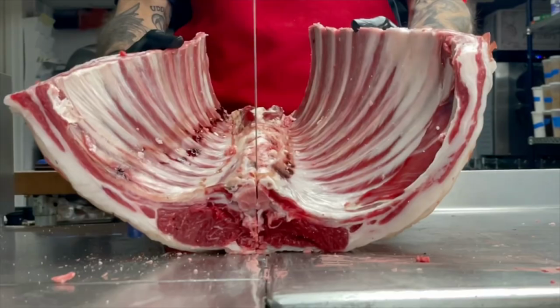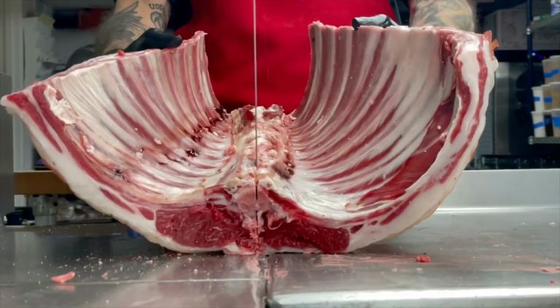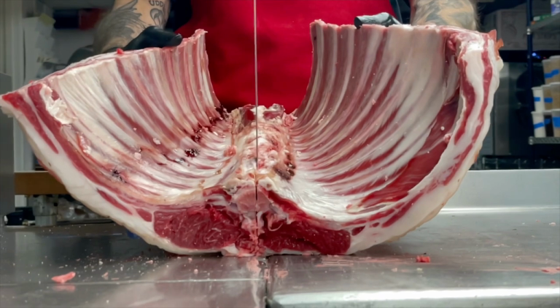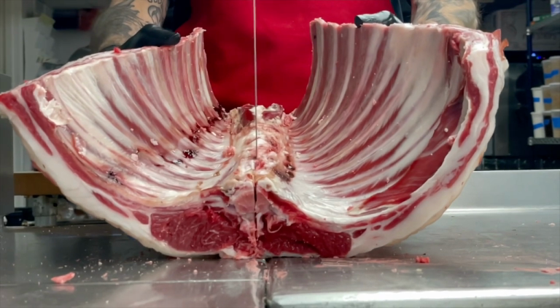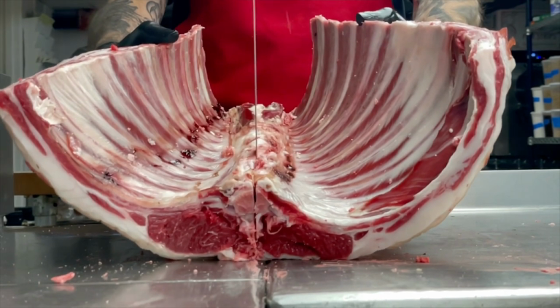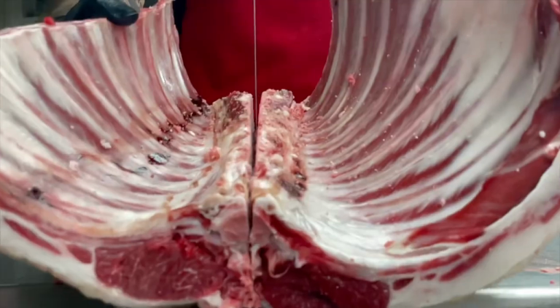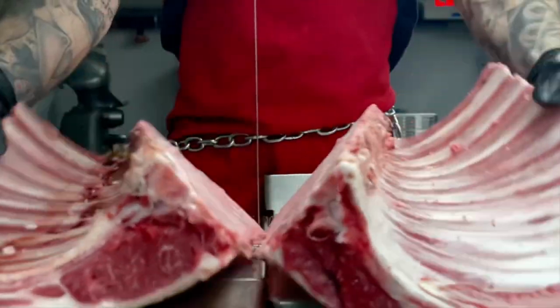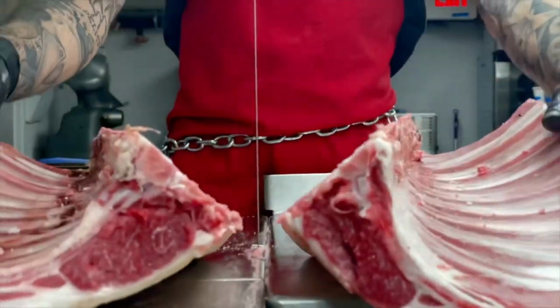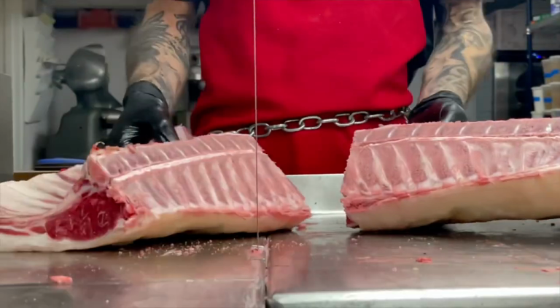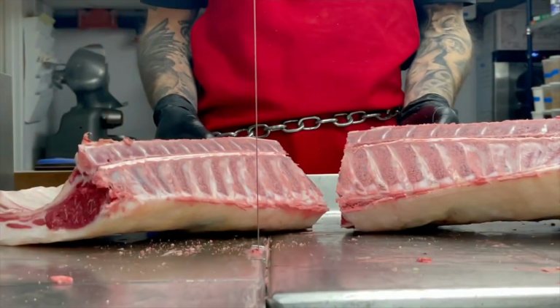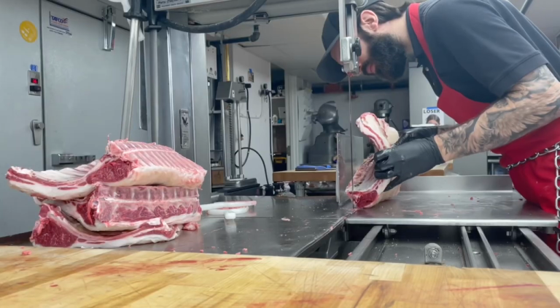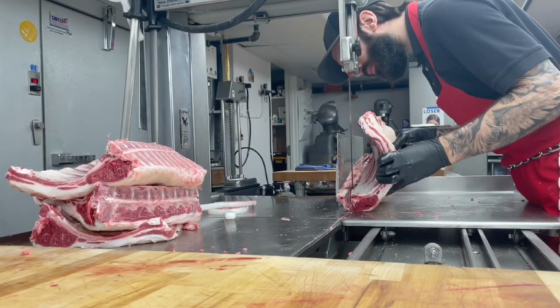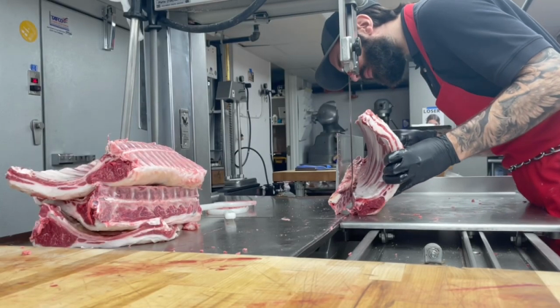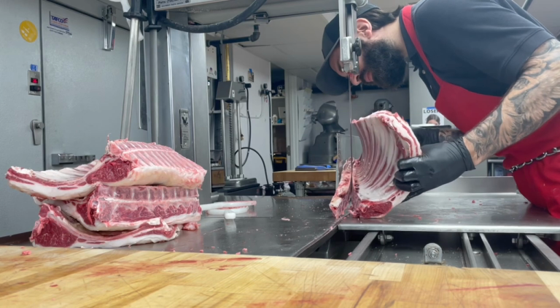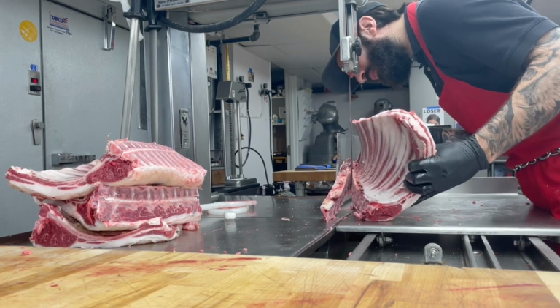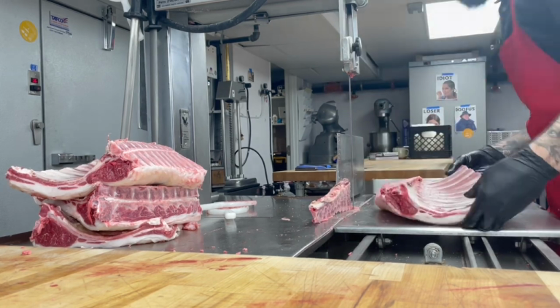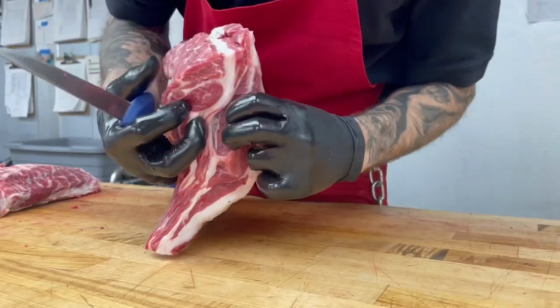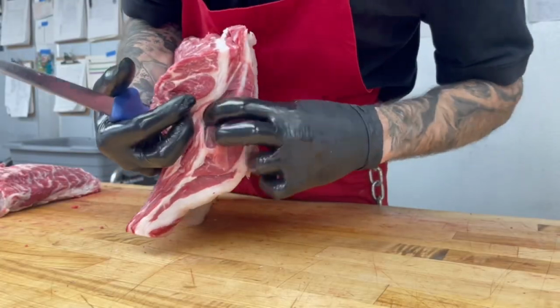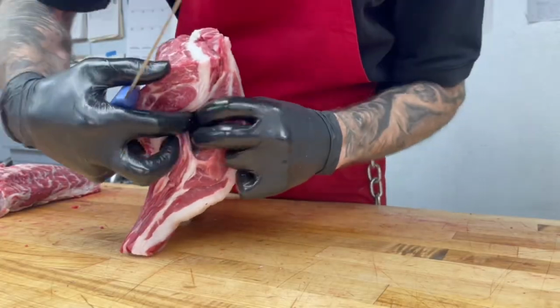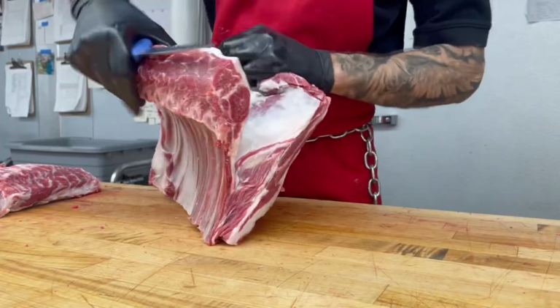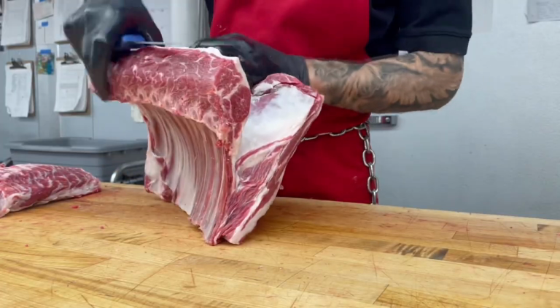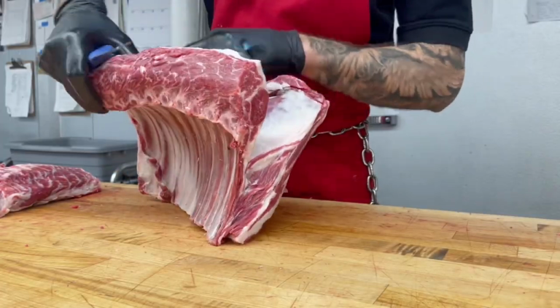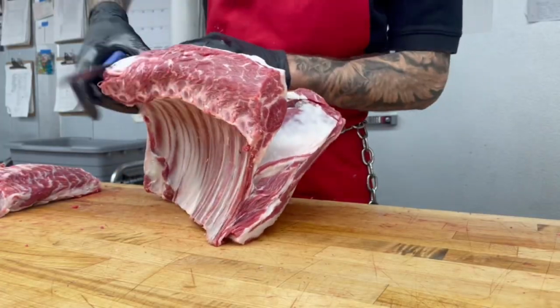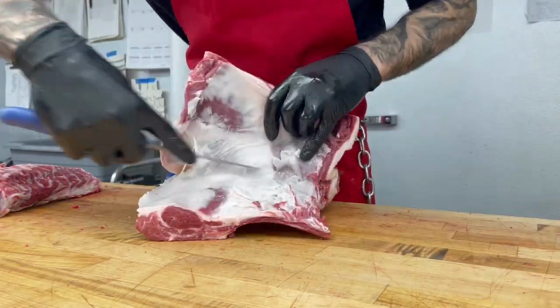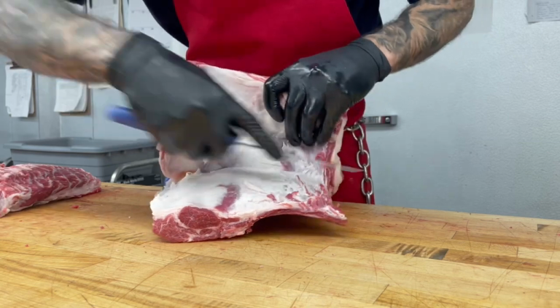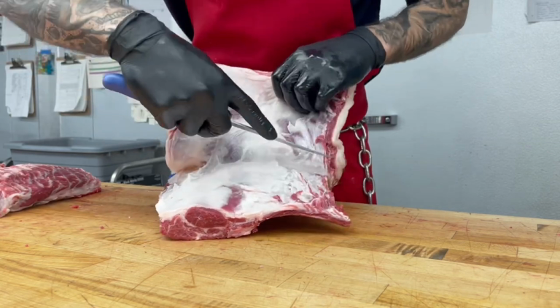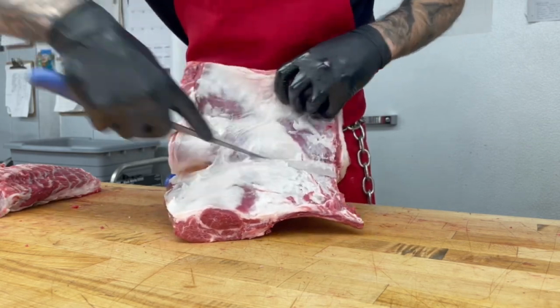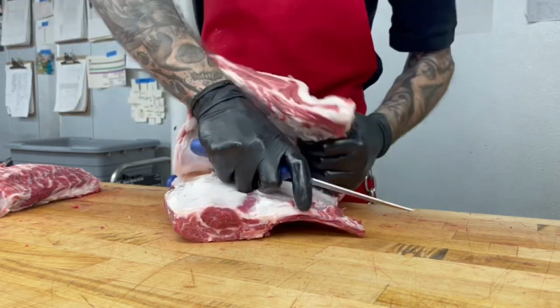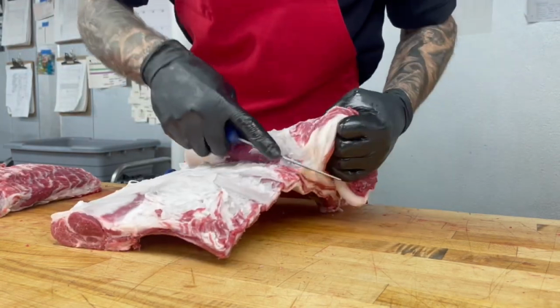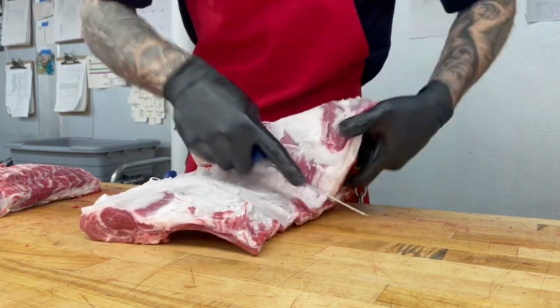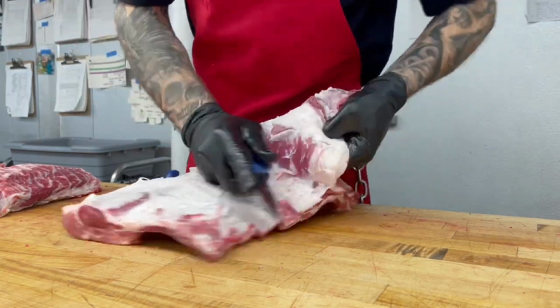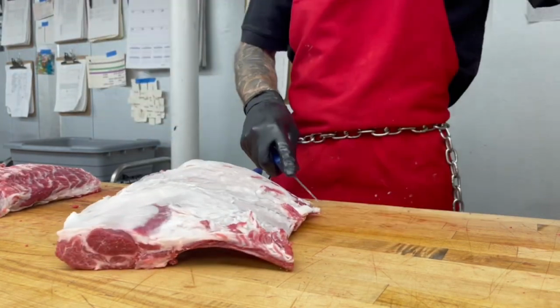Our loins and ribs get split on the bandsaw so that those can be further cut down into our lamb chops. We peel the cap off the rack of lamb and then cut between each of the bones to make rib chops.